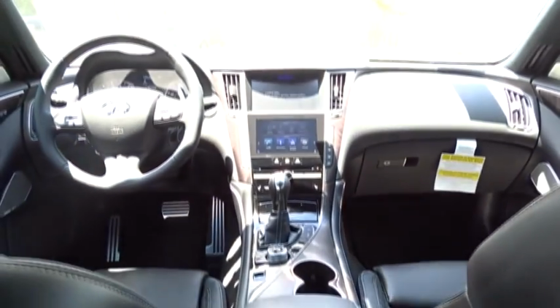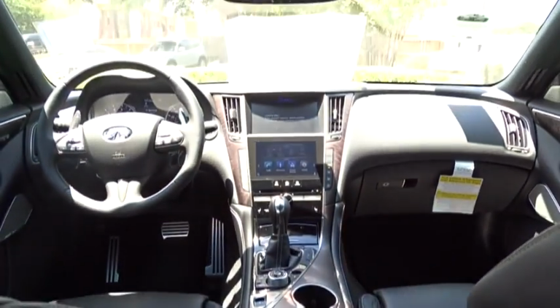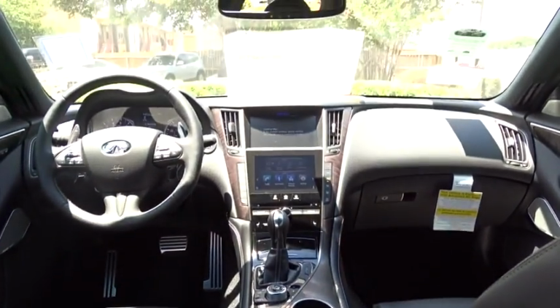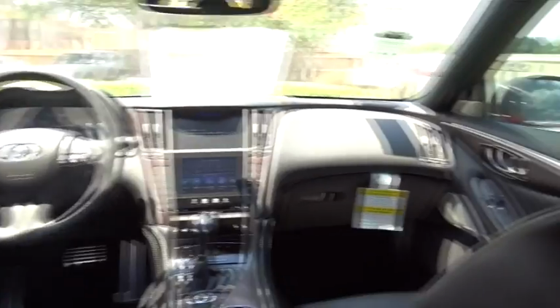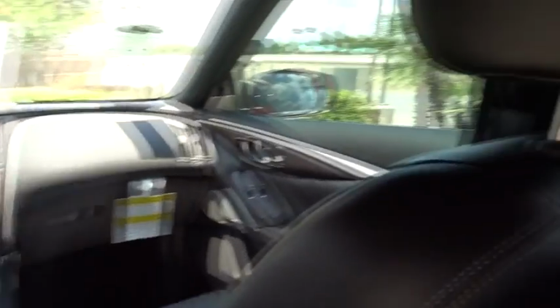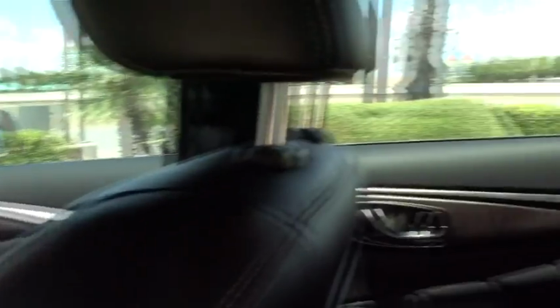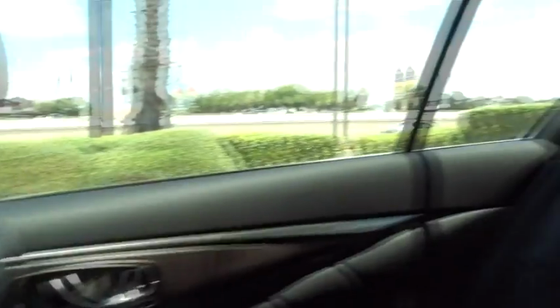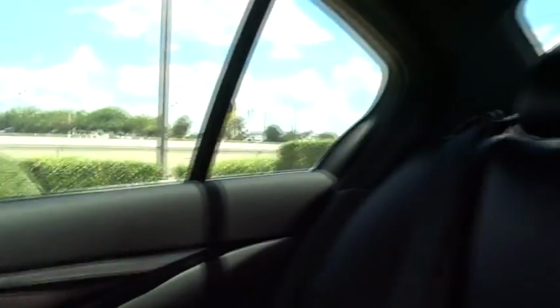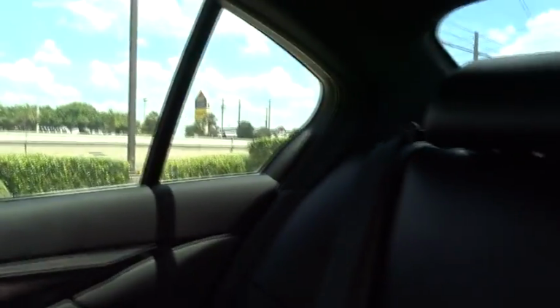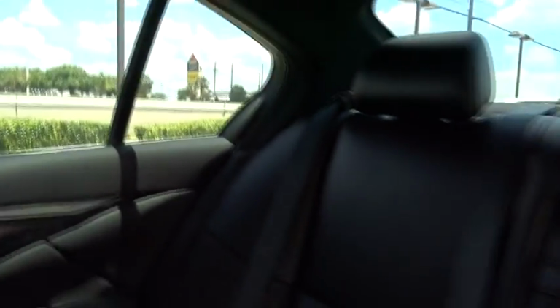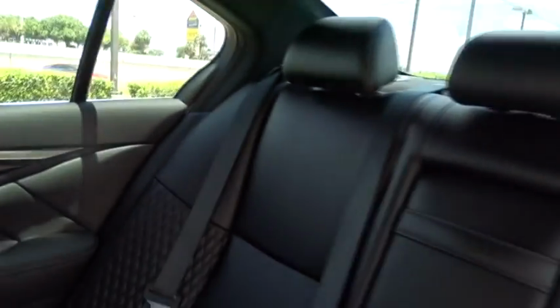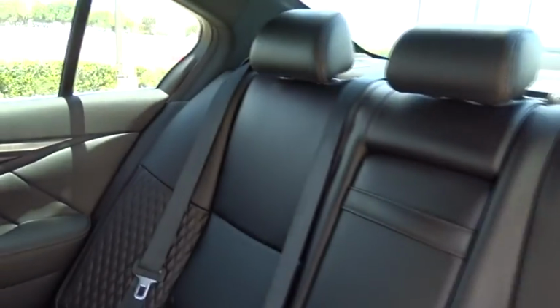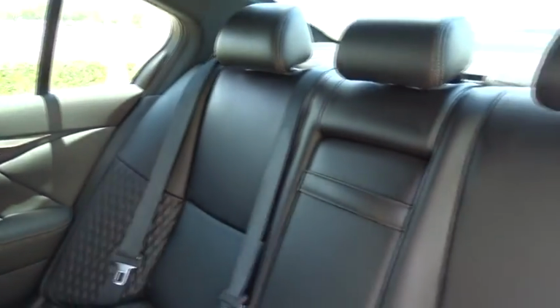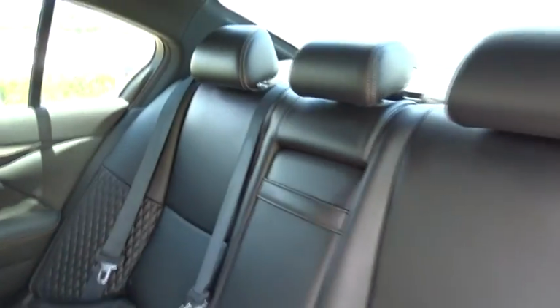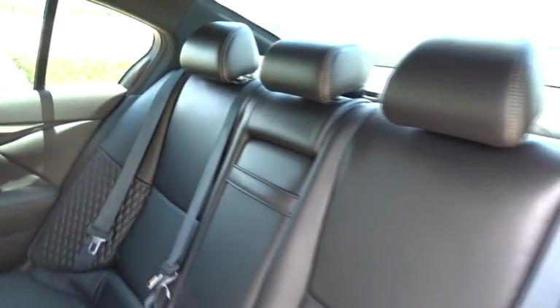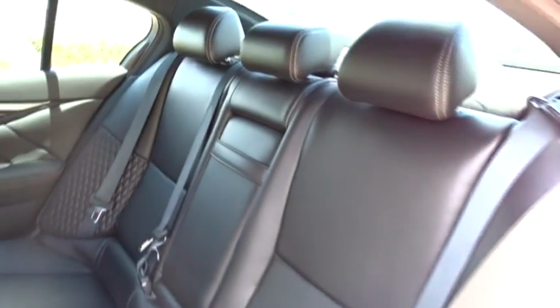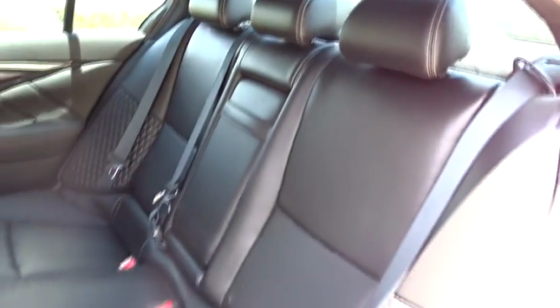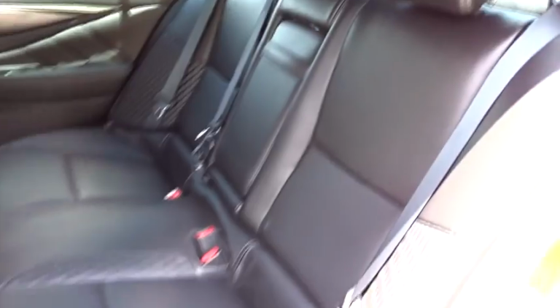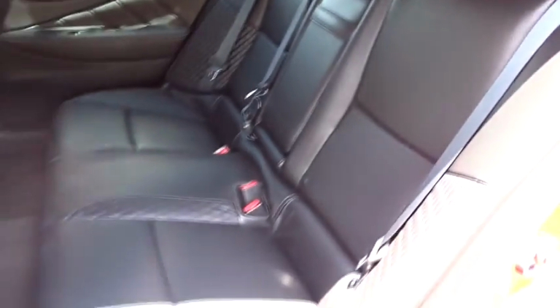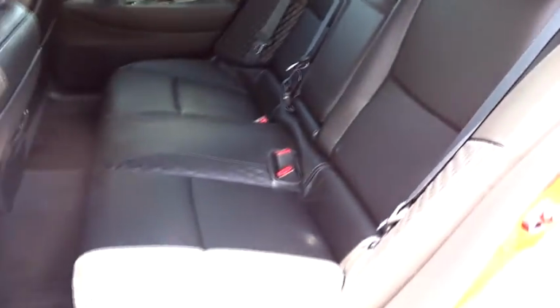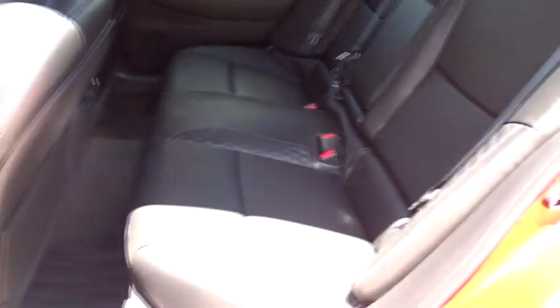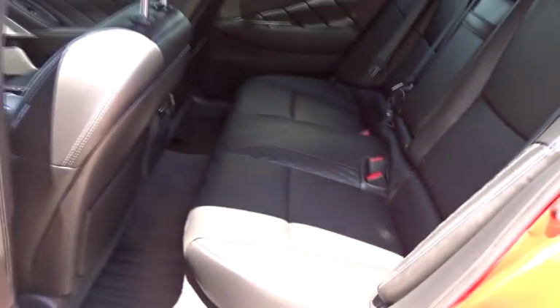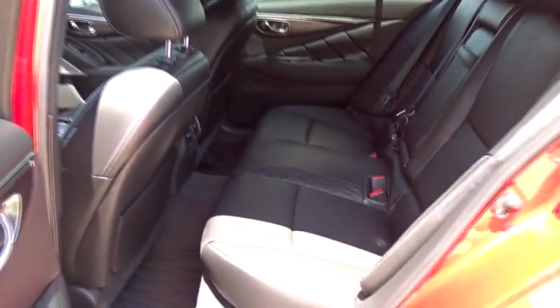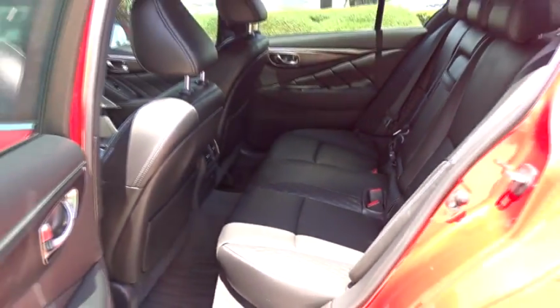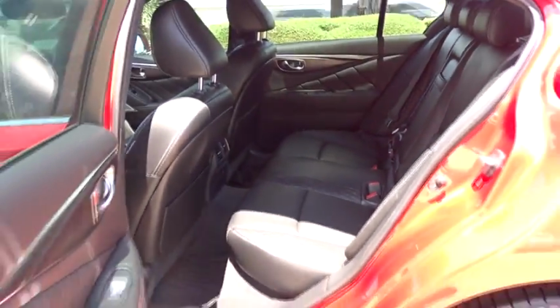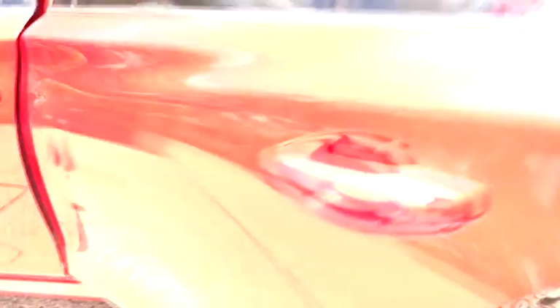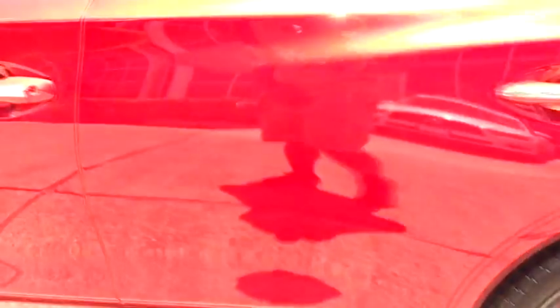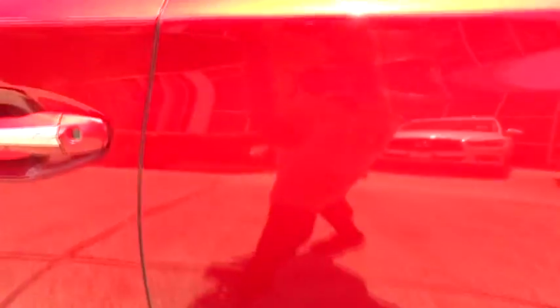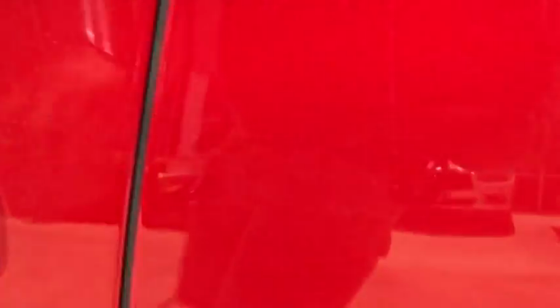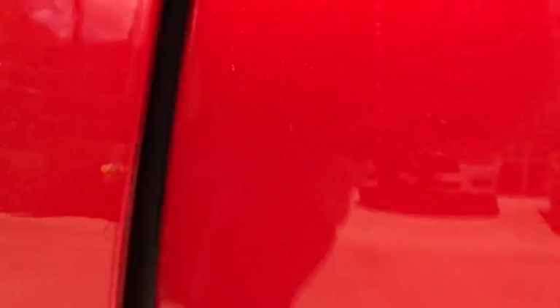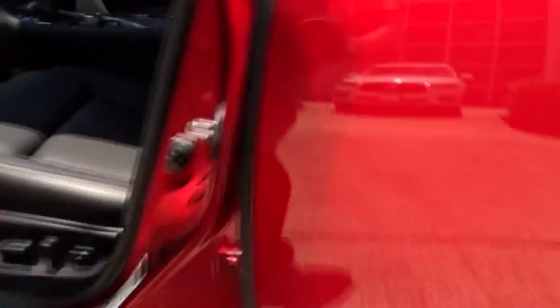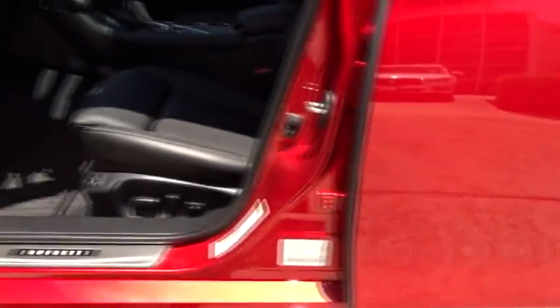Bluetooth. Power steering. Adjustable steering wheel. Cruise control. Auto dimming rear view mirror. Floor mat. Keyless start. Aluminum wheels. Four wheel disc brakes. Universal garage door opener.